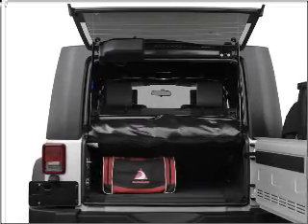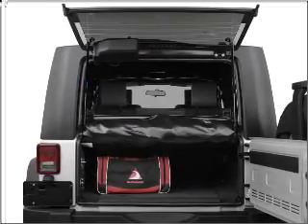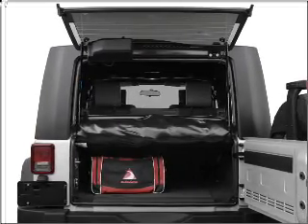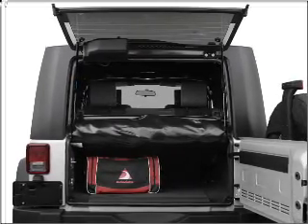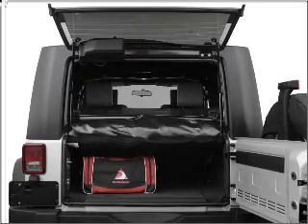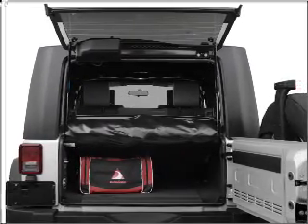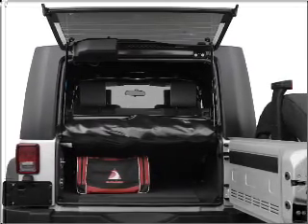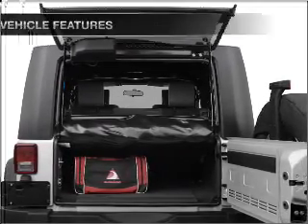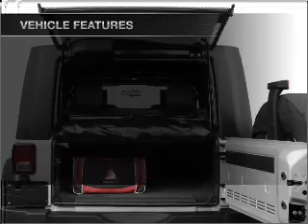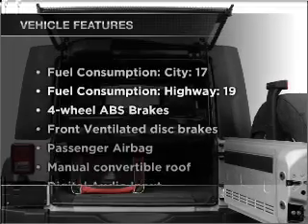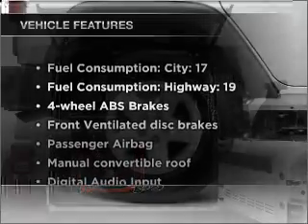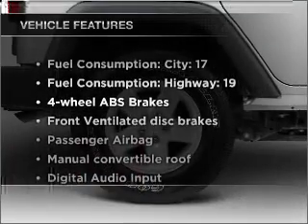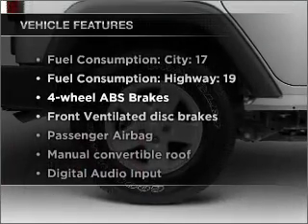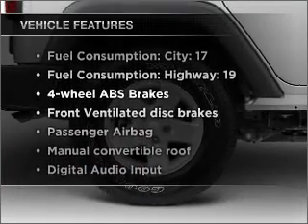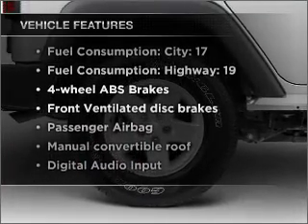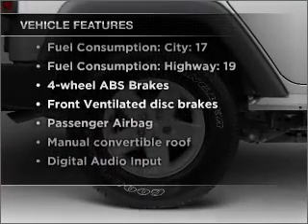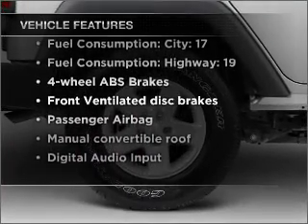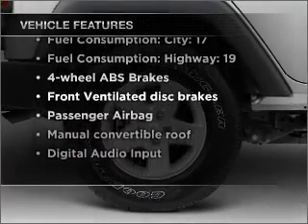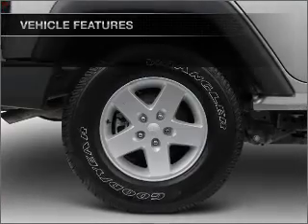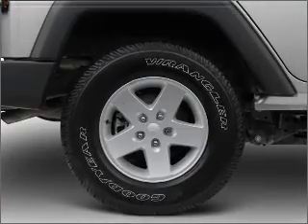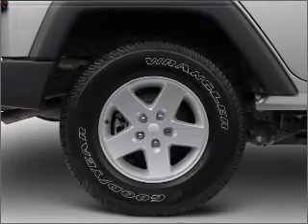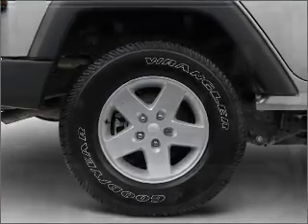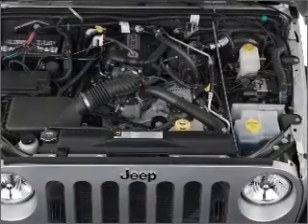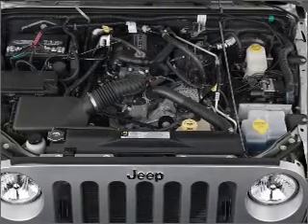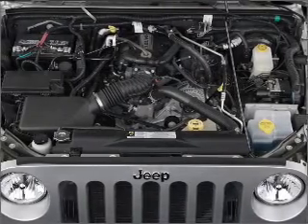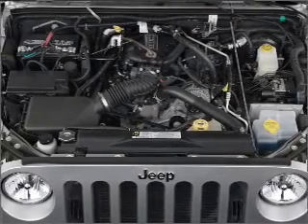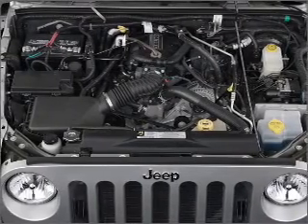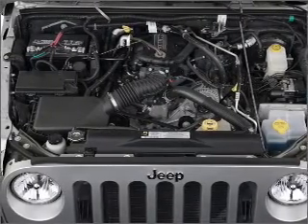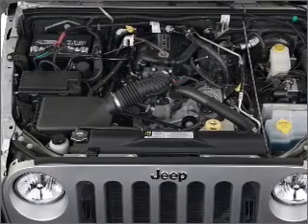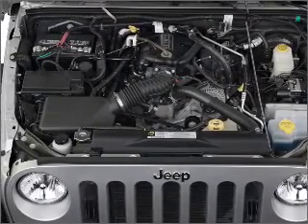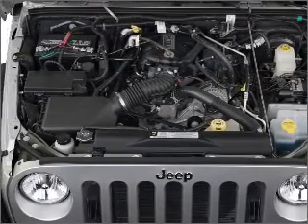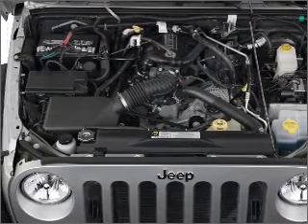Brake safely with the anti-lock braking system. Plus, enjoy these notable features that are included in this vehicle: air conditioning, power steering, an alarm system, an AM-FM stereo with a CD player, and an adjustable tilt steering wheel.